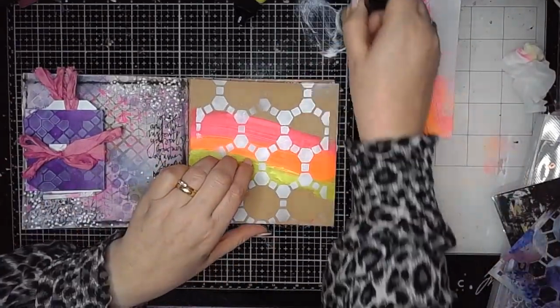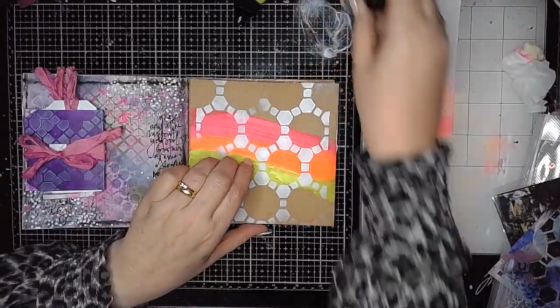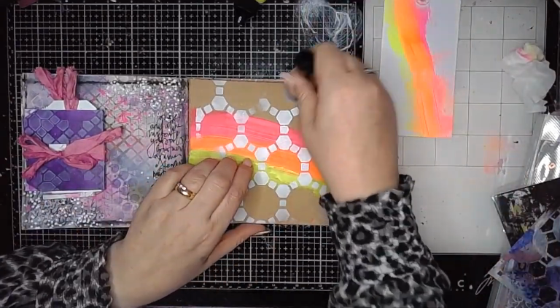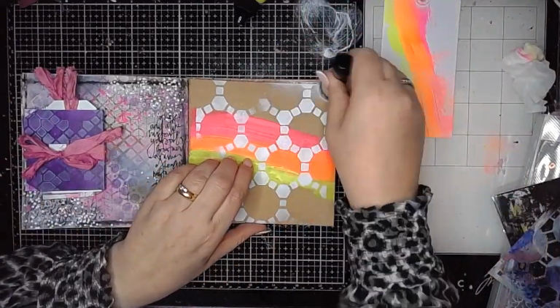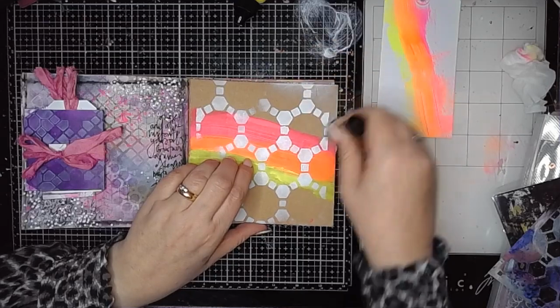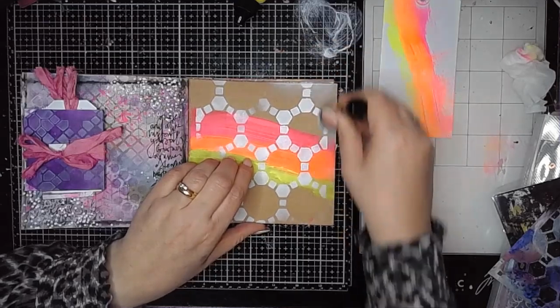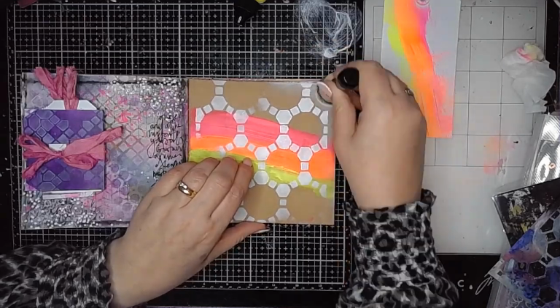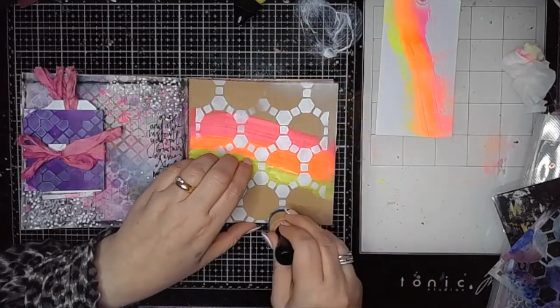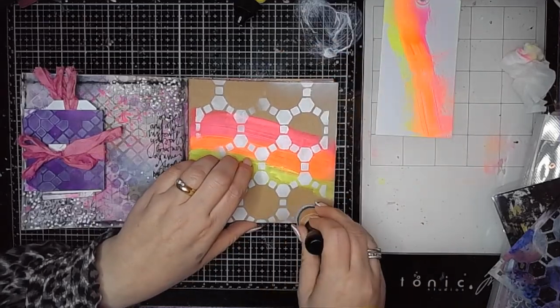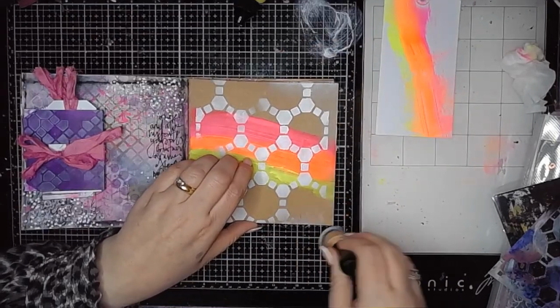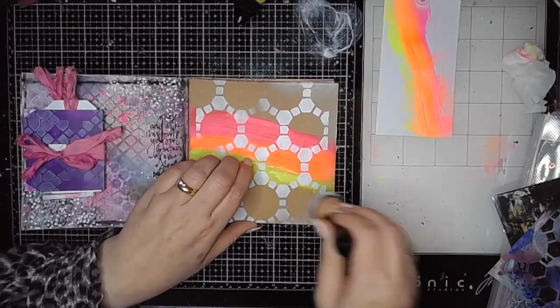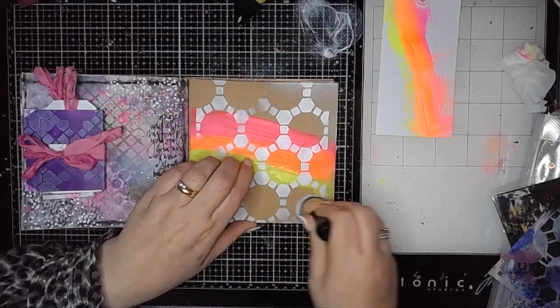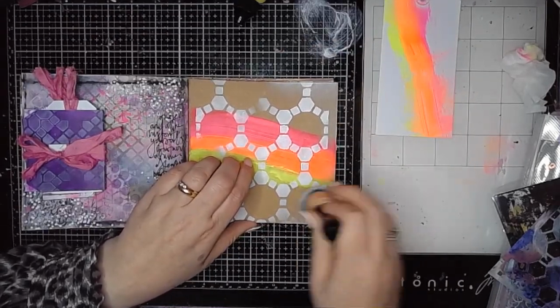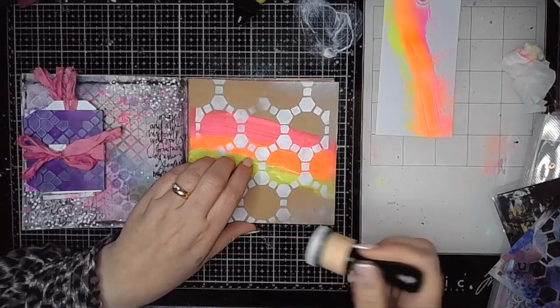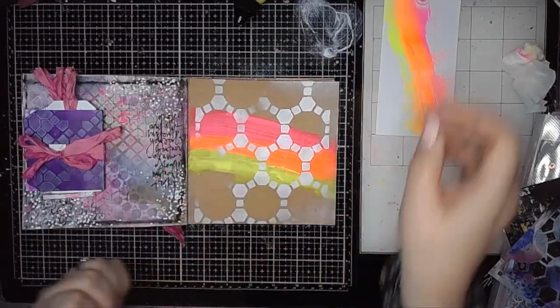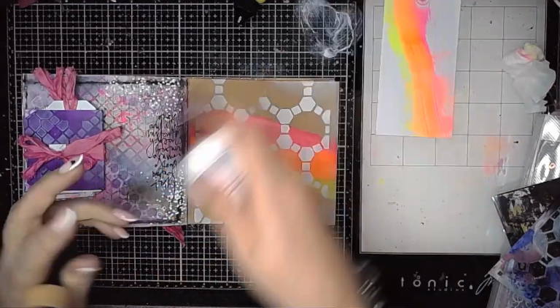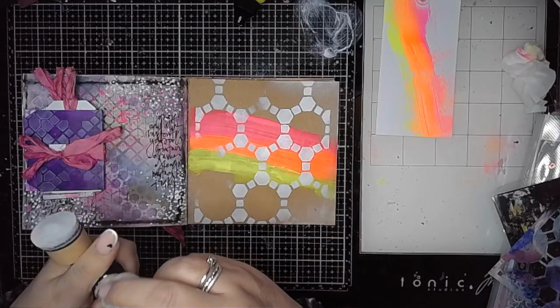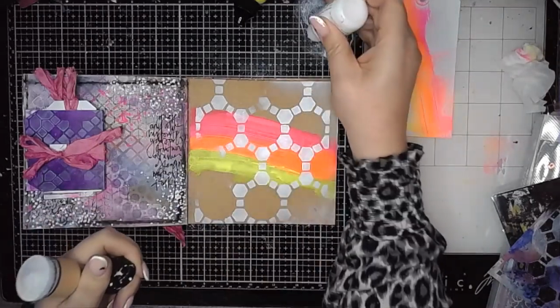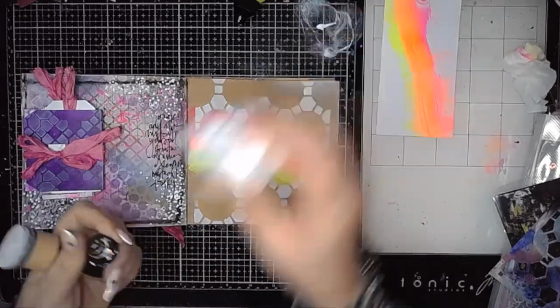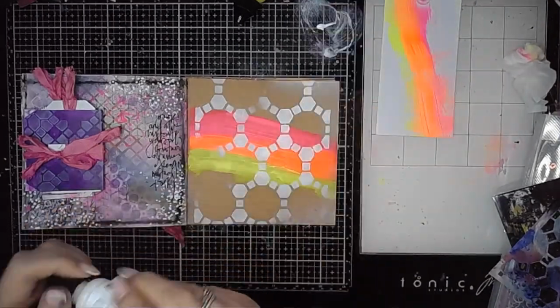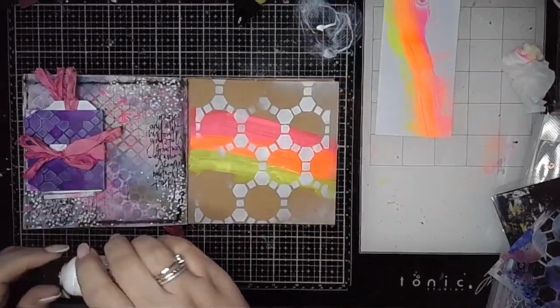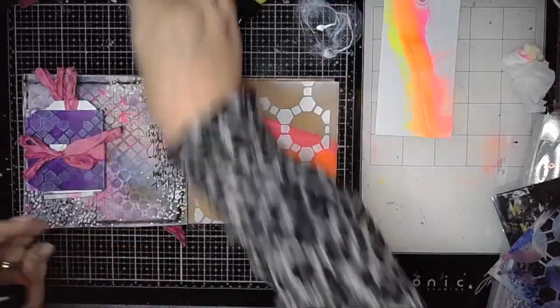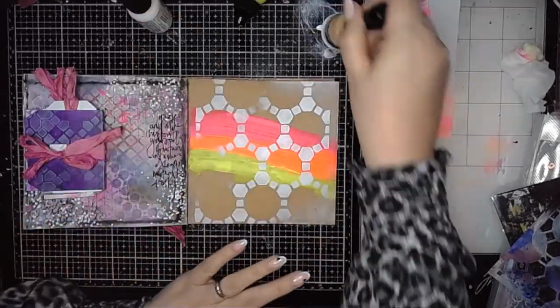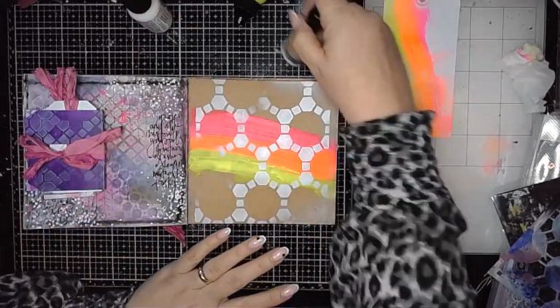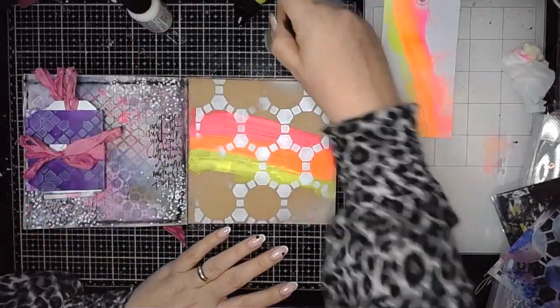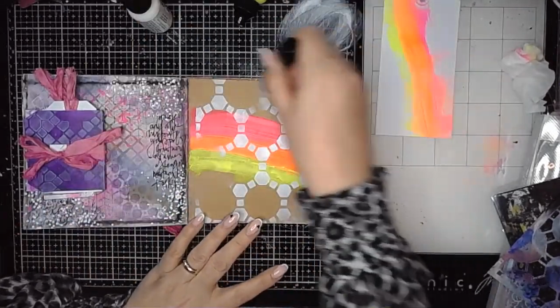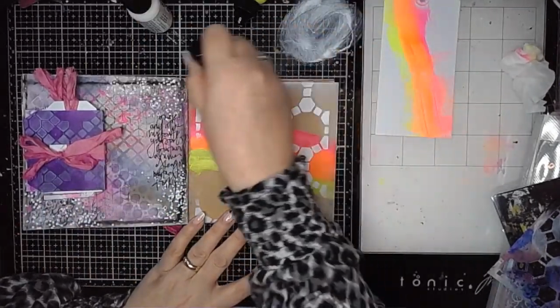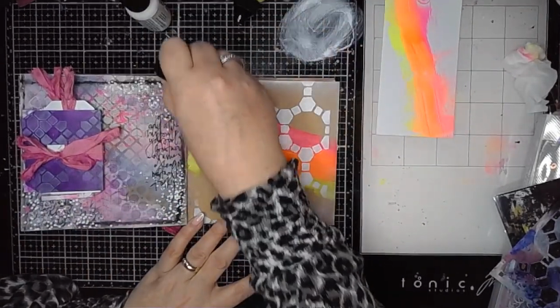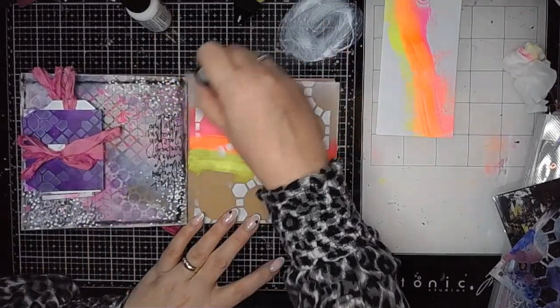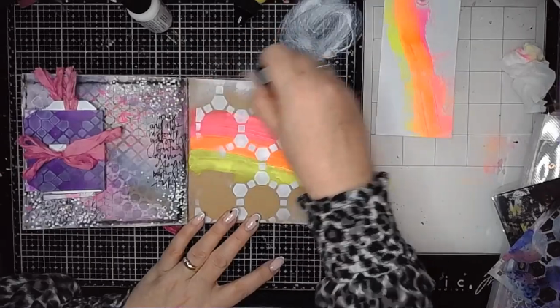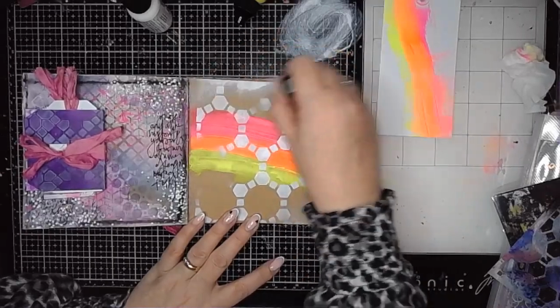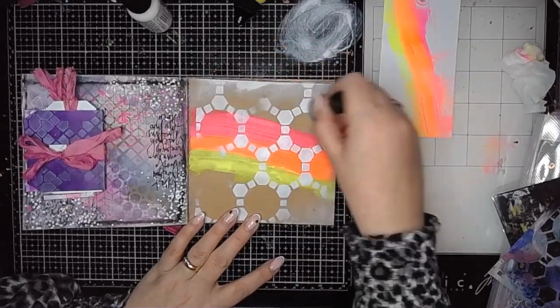So now I've added that stenciling over all the page, I'm then using some of the paint left on my blending tool and just softening the edges of the page a little bit. I liked how it looked so decided to get a little bit more paint too.